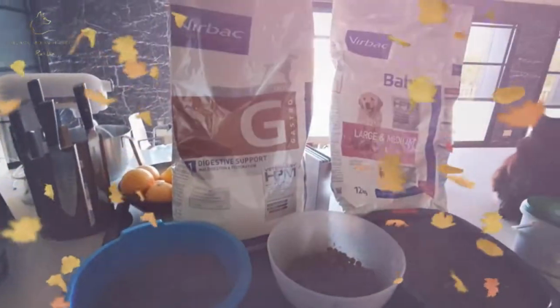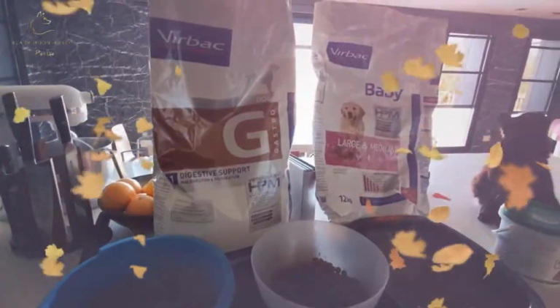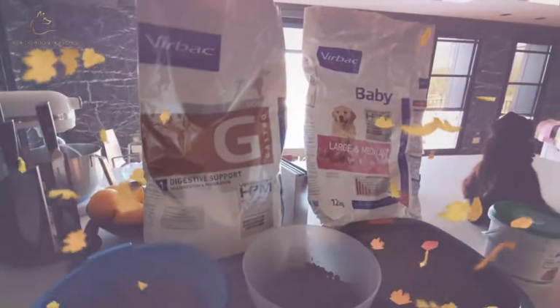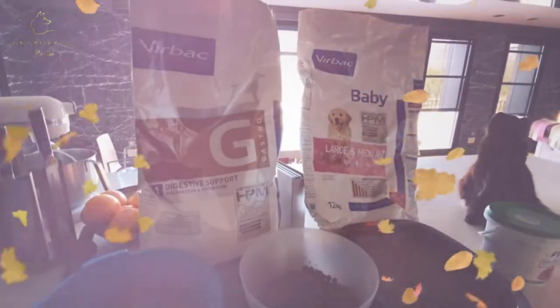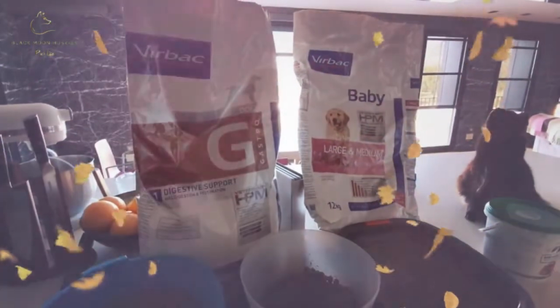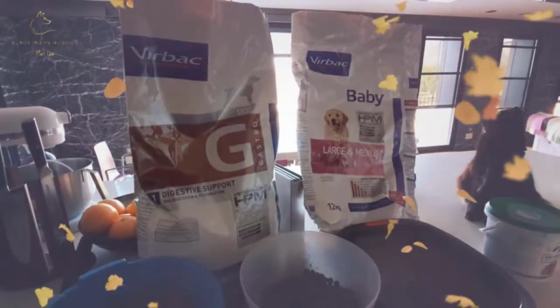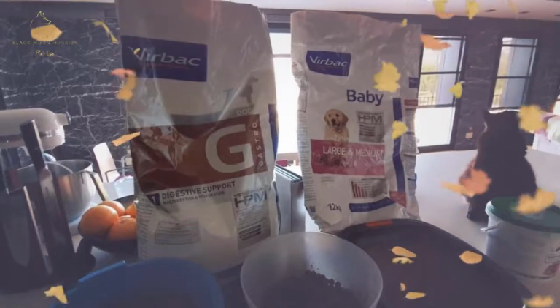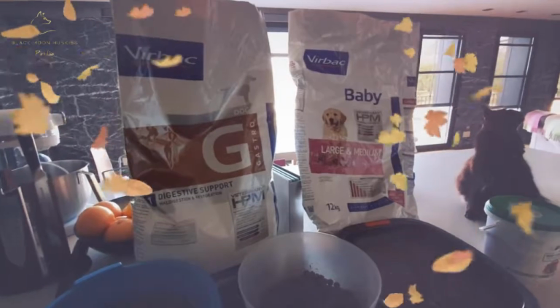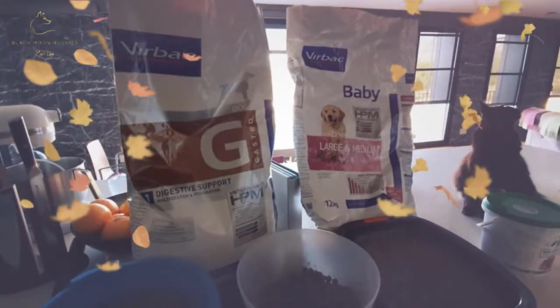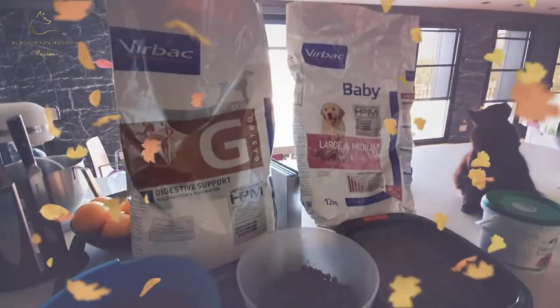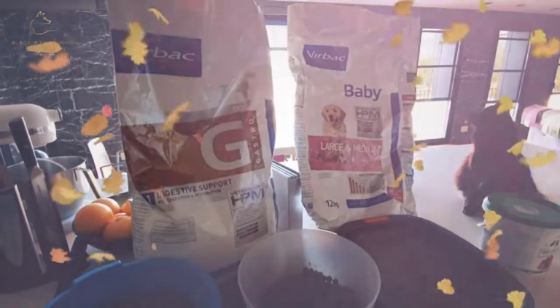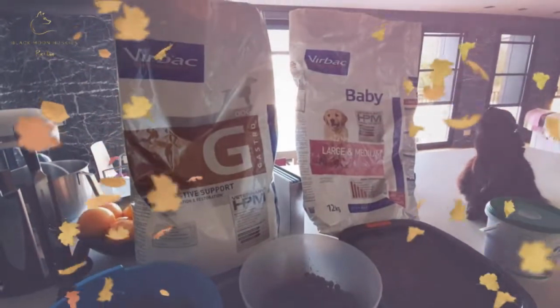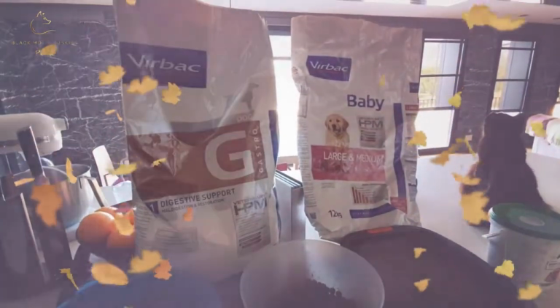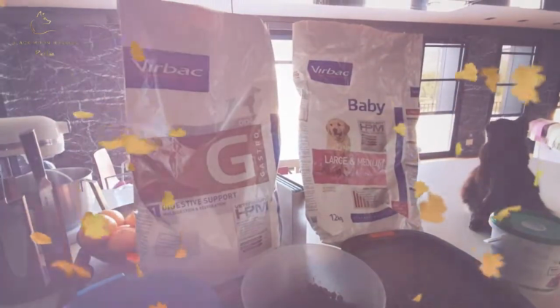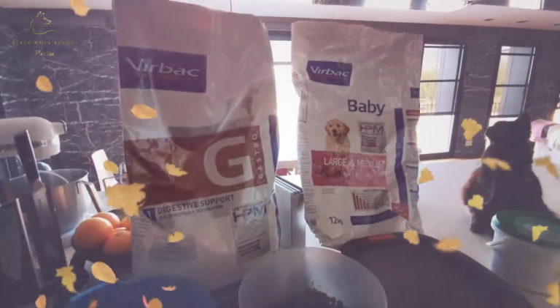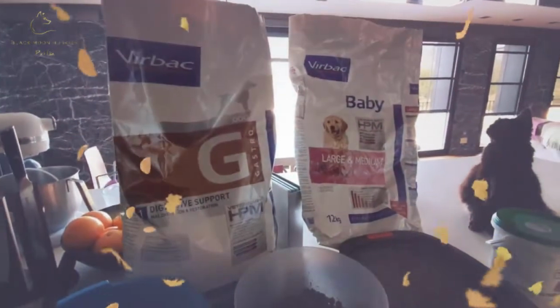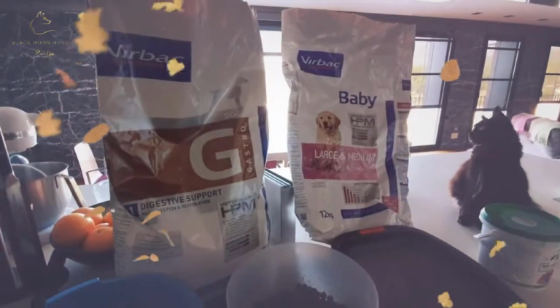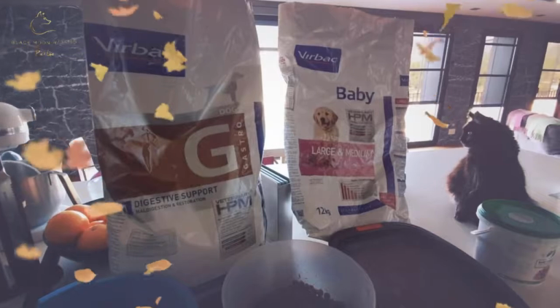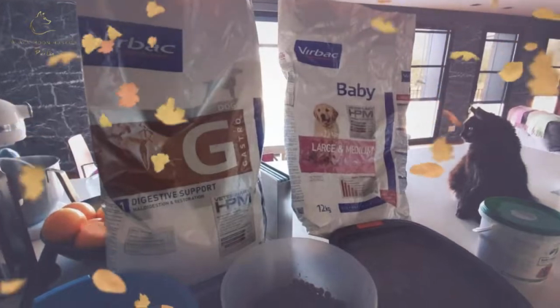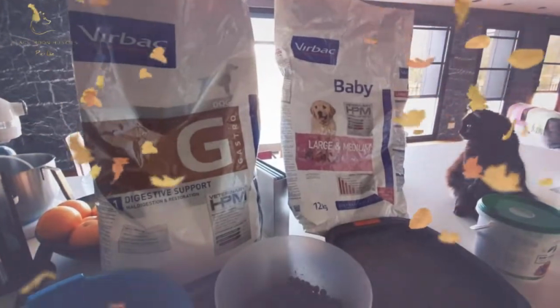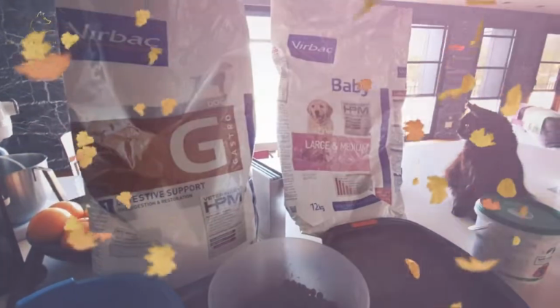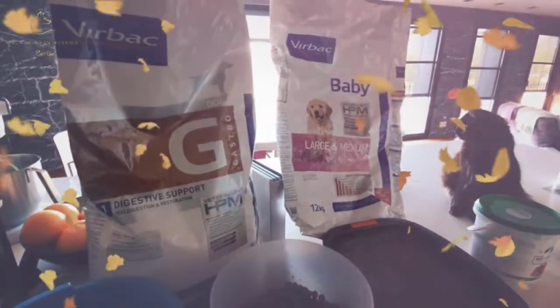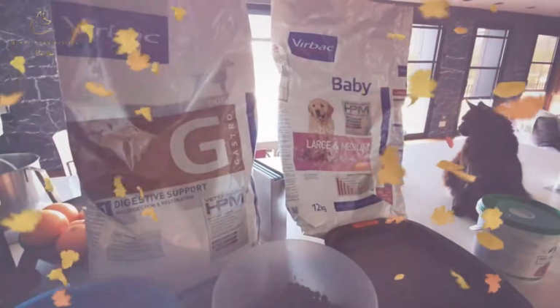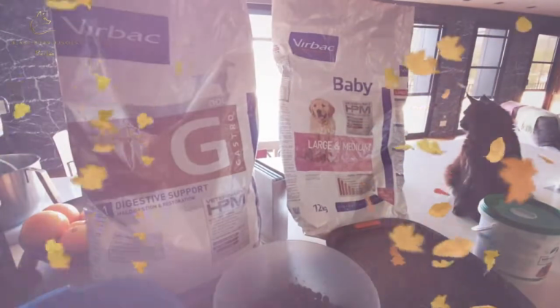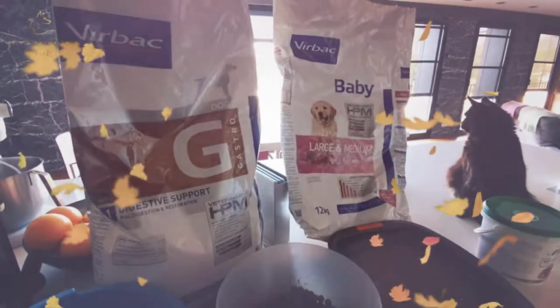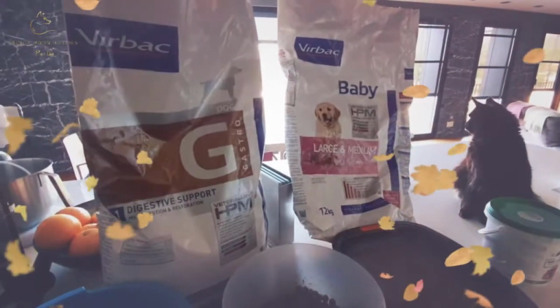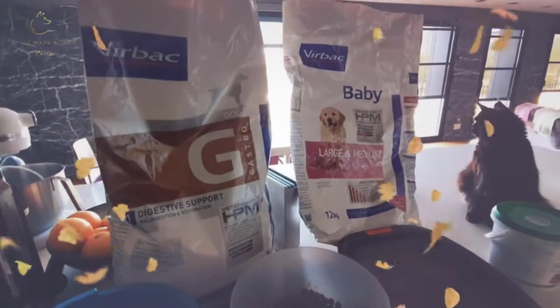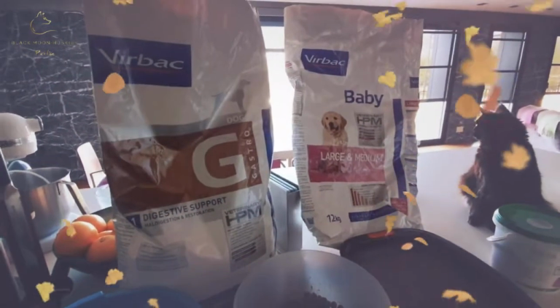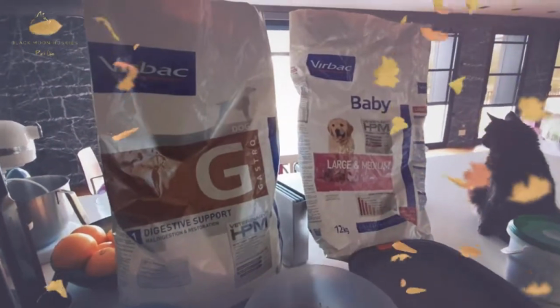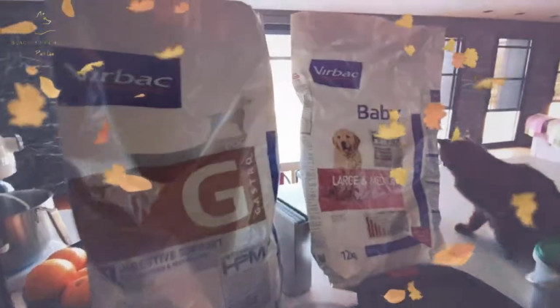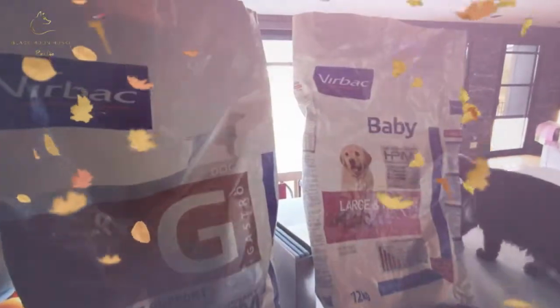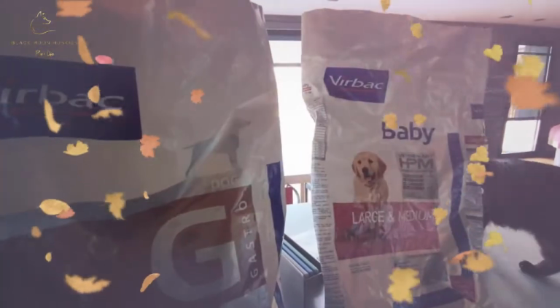If you want to know about these companies, I'm not advertising for them, I just think they're wicked. They're the only companies that seem to have a good effect on the dogs' digestive system that I've tried anyway. I'll tag them in the comments for you.